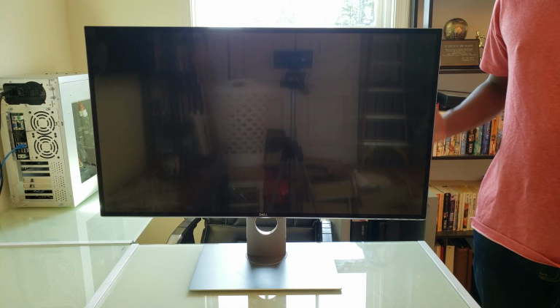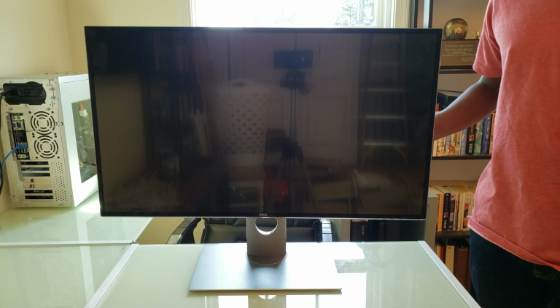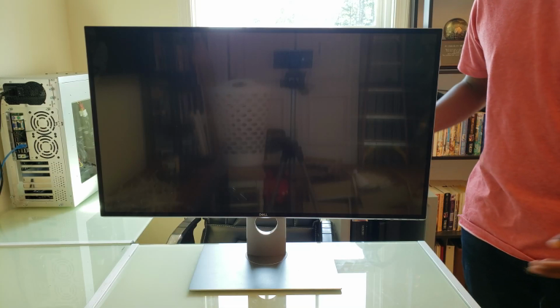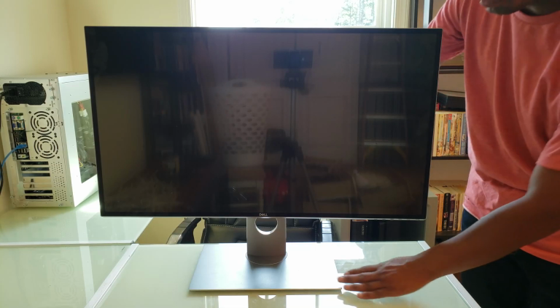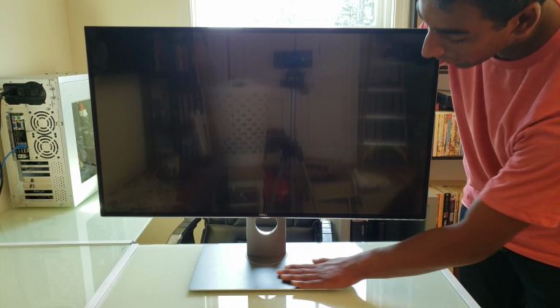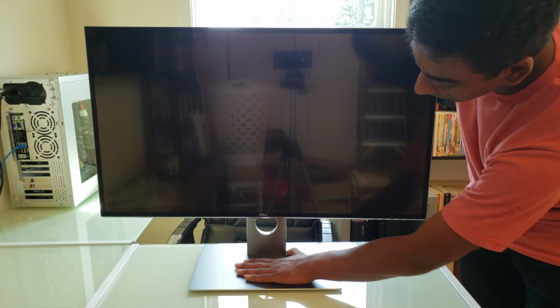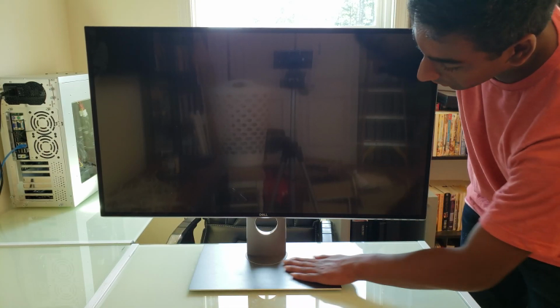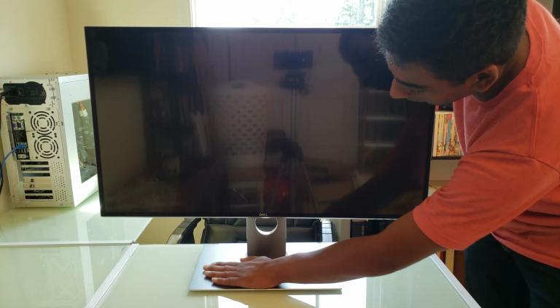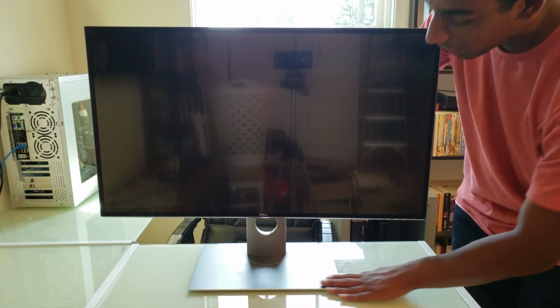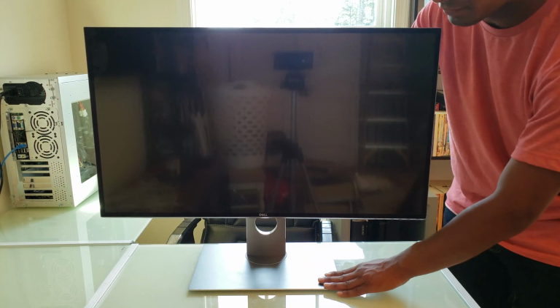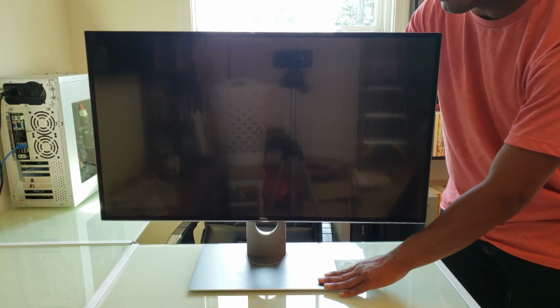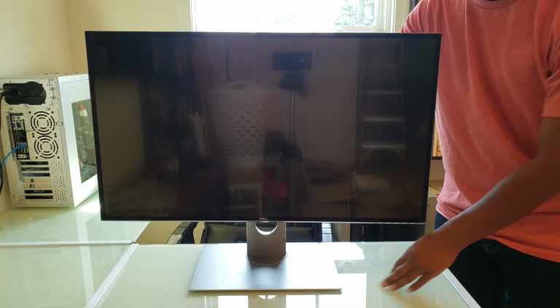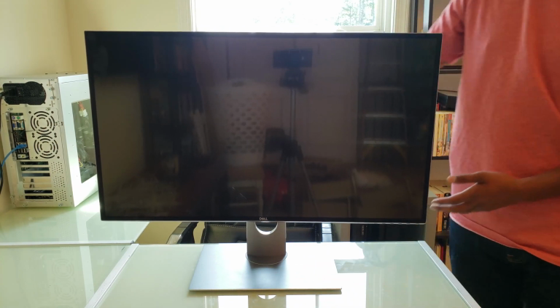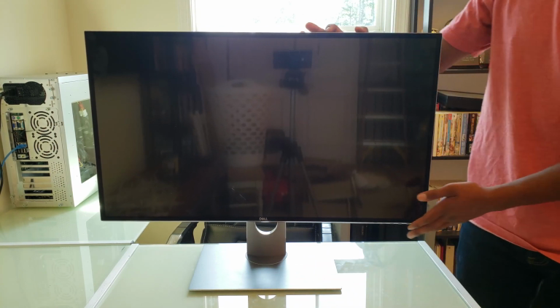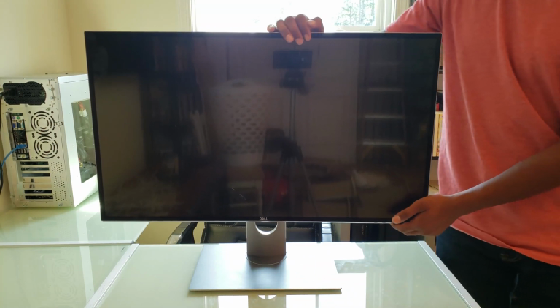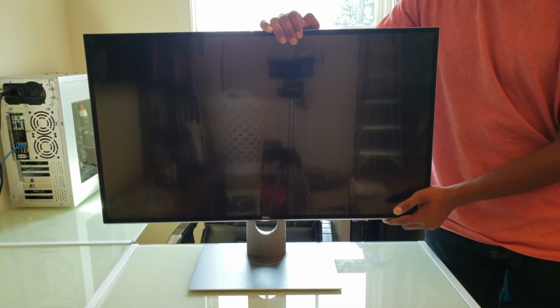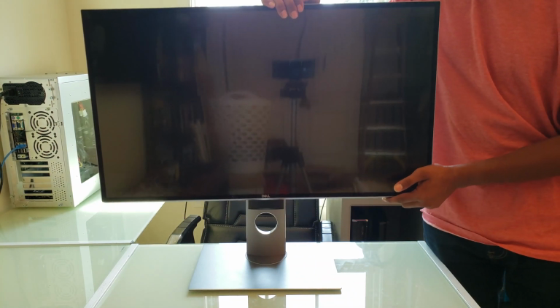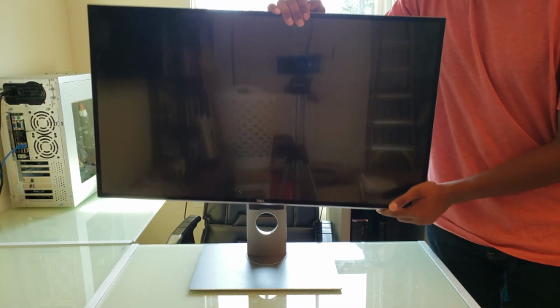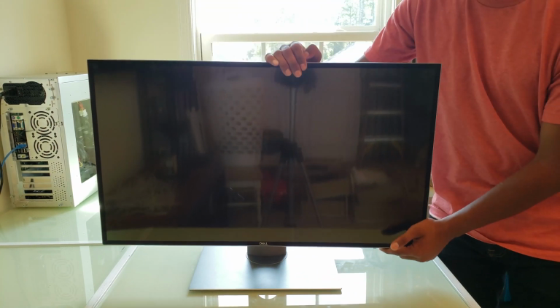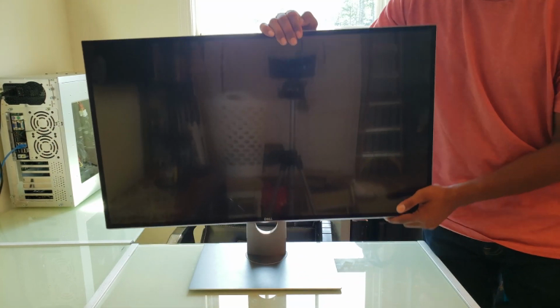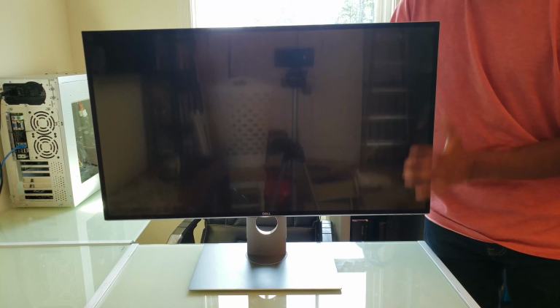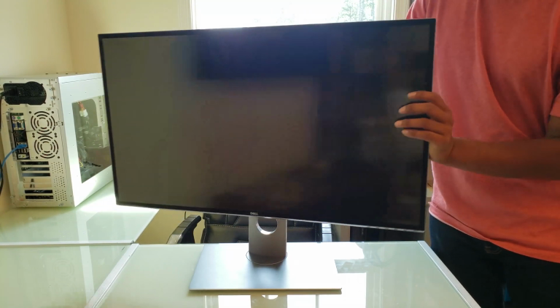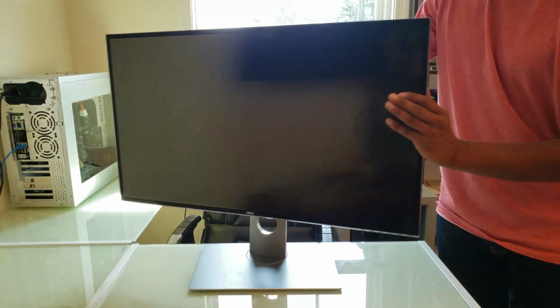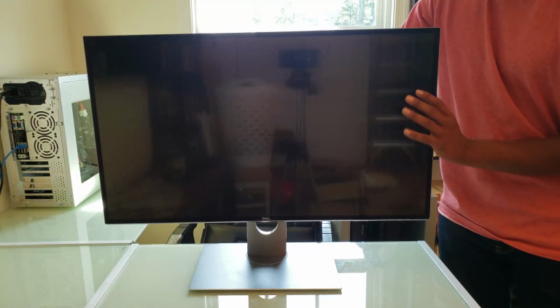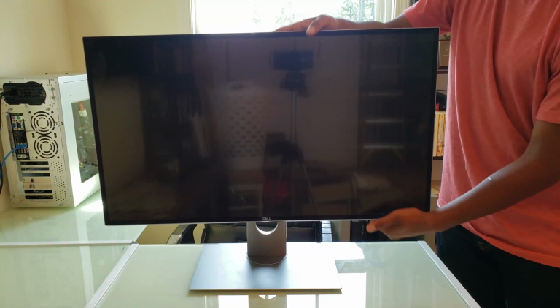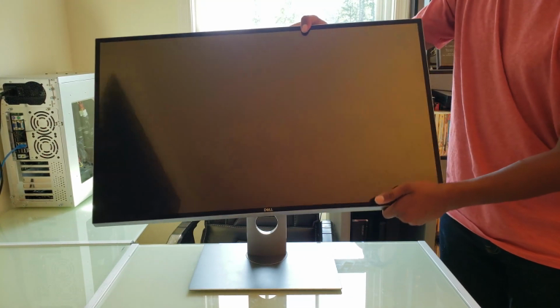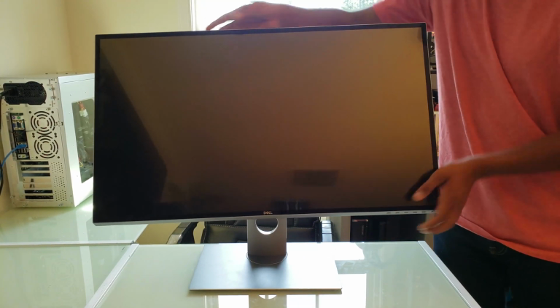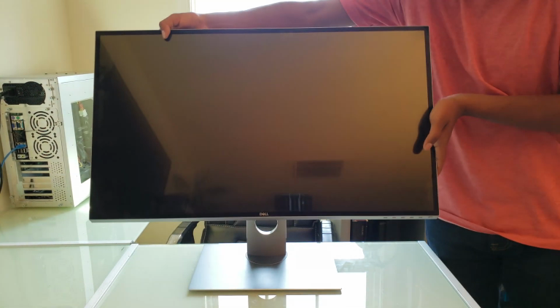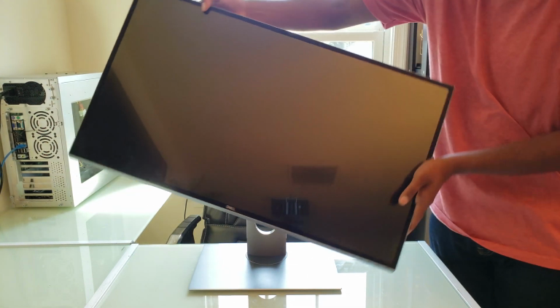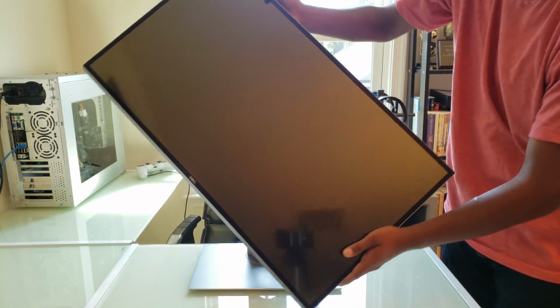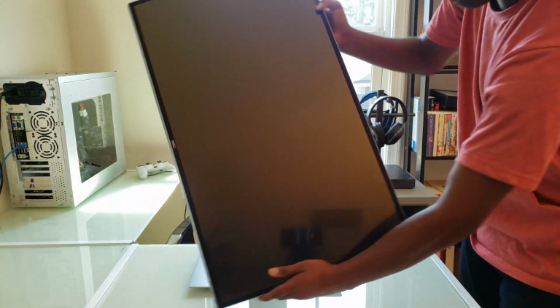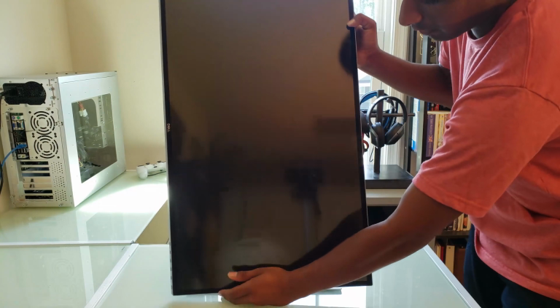The stand is really well designed, it's got a nice sleek grey color scheme, and it's very sturdy. It also allows the monitor a large range of motion — both up and down, tilting side to side, angling up, and it also has full portrait mode.